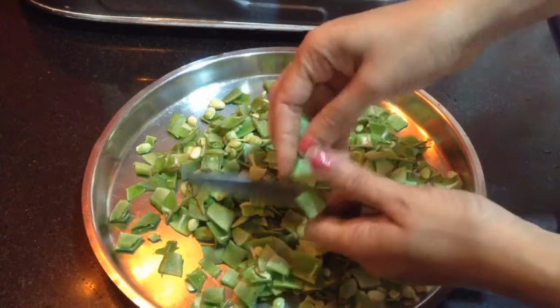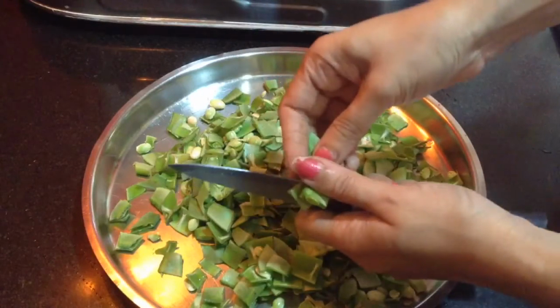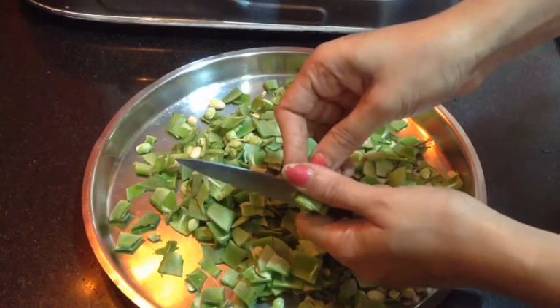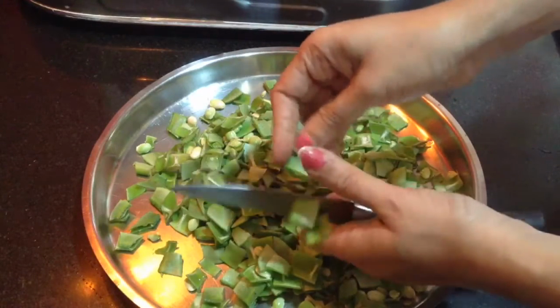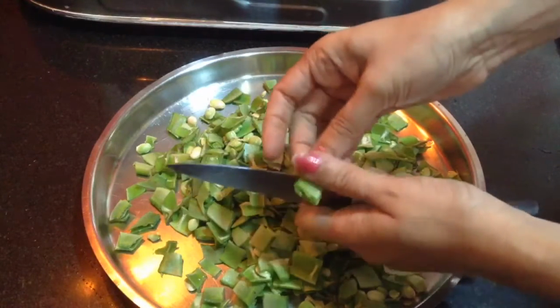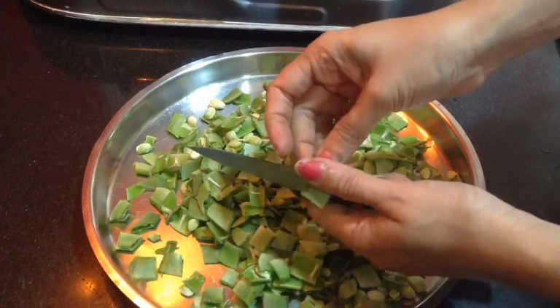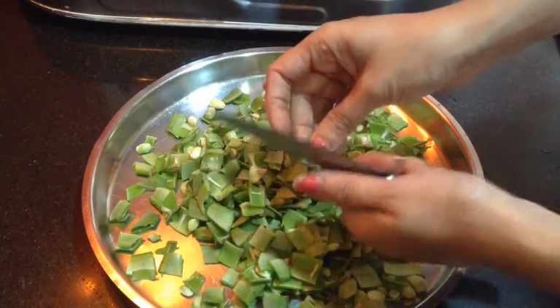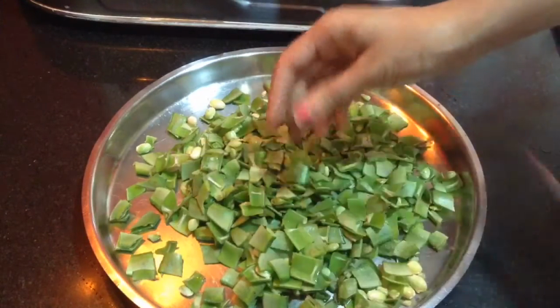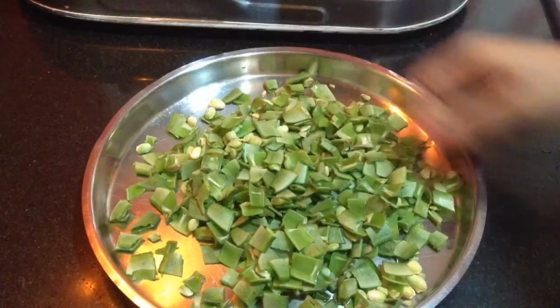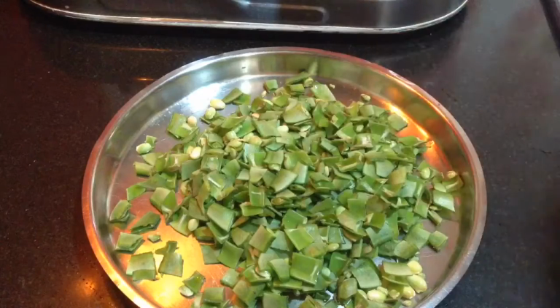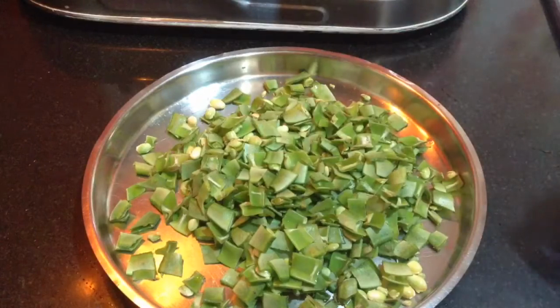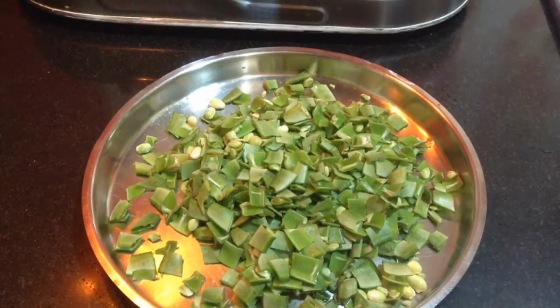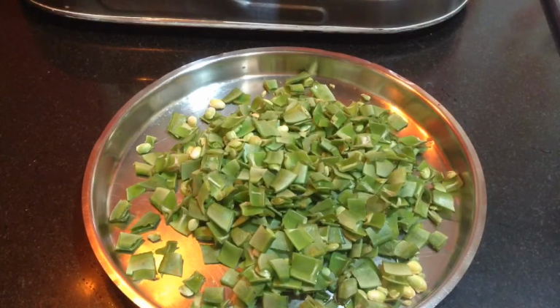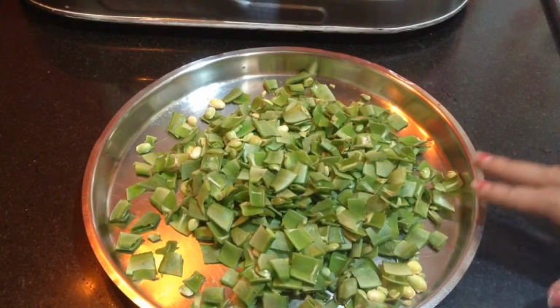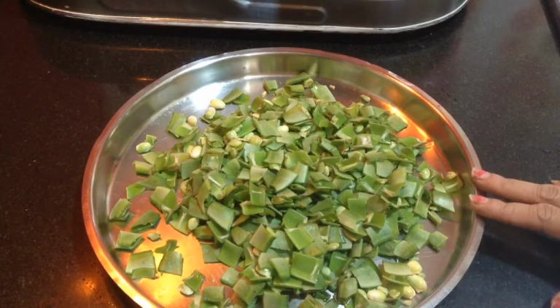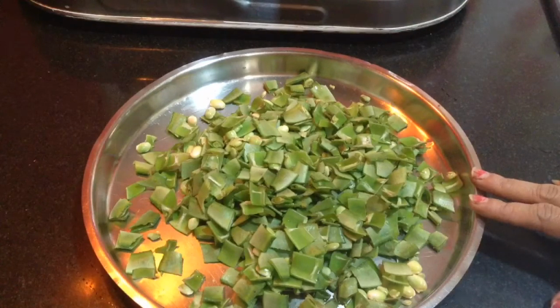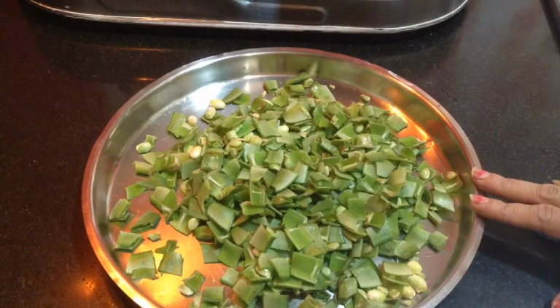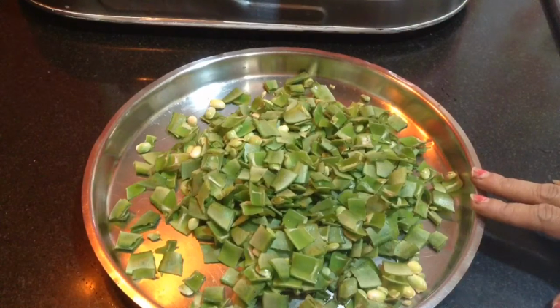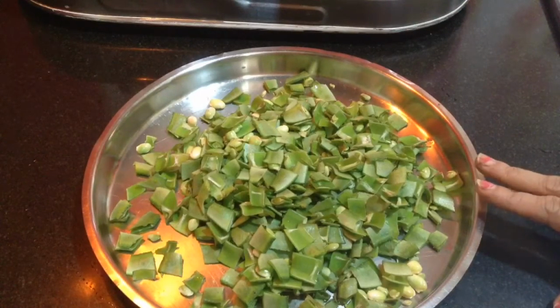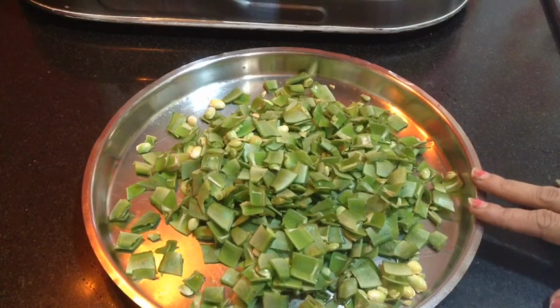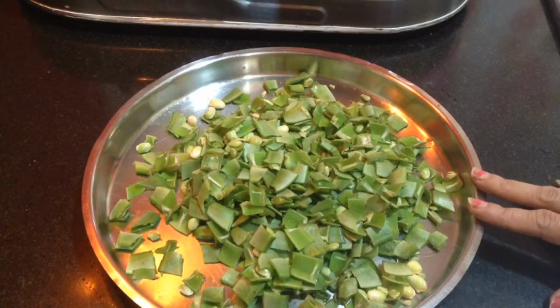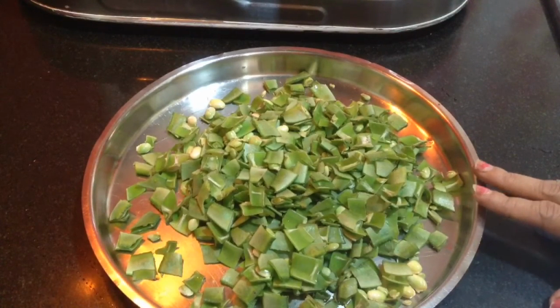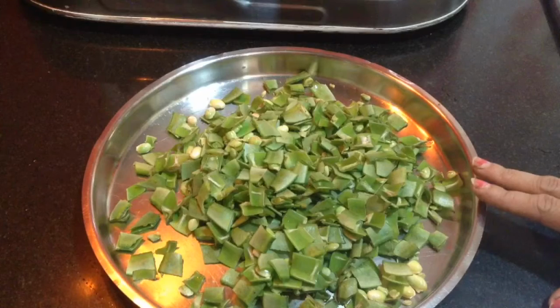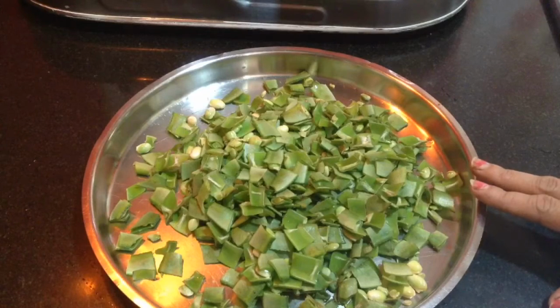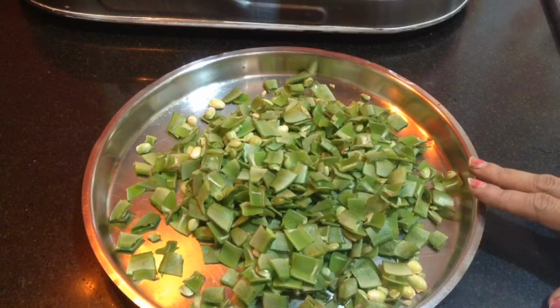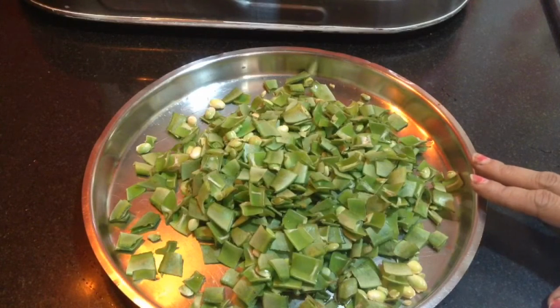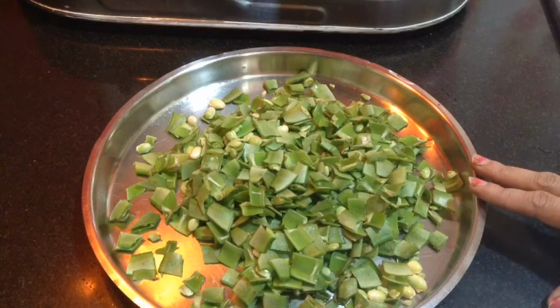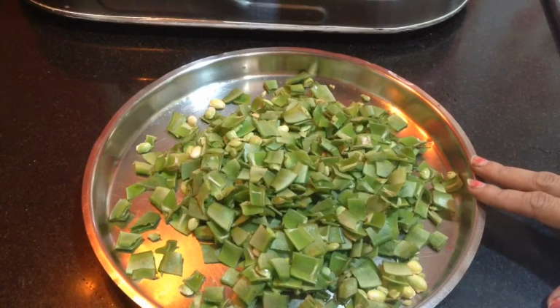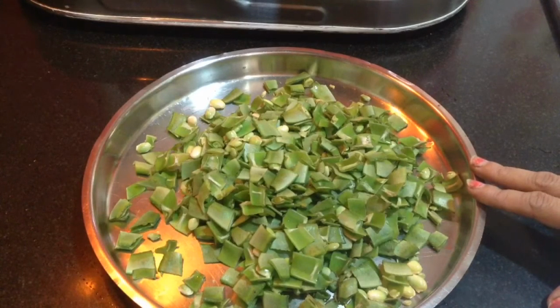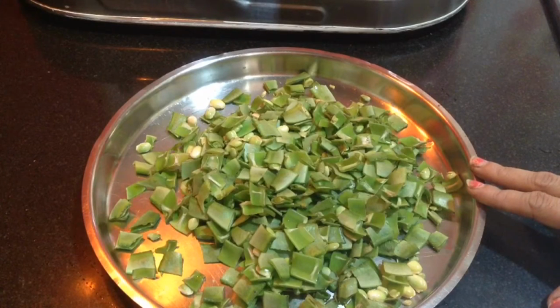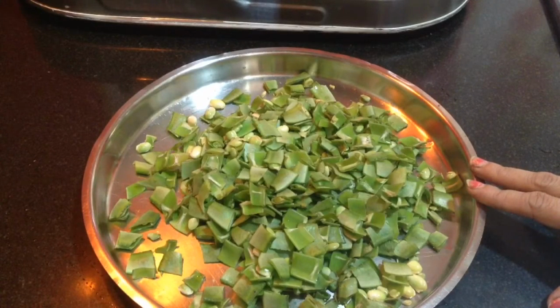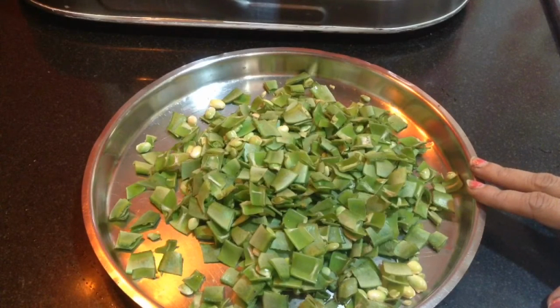250 grams of flat green beans has been chopped. Along with this I am also going to mix 2 medium size potatoes, 2 medium size brinjal, and around 100 grams of green peas.